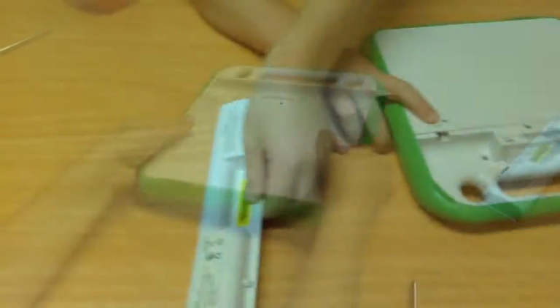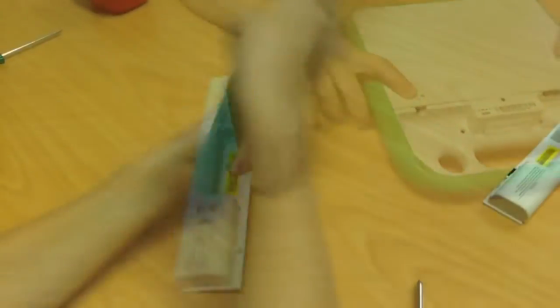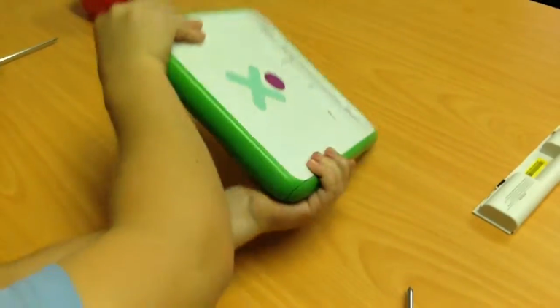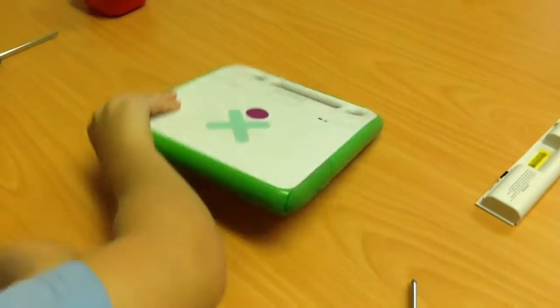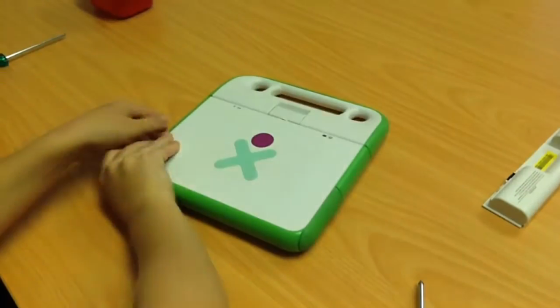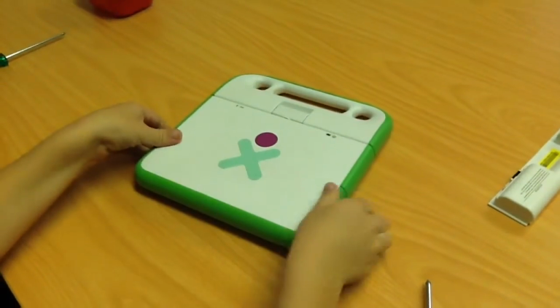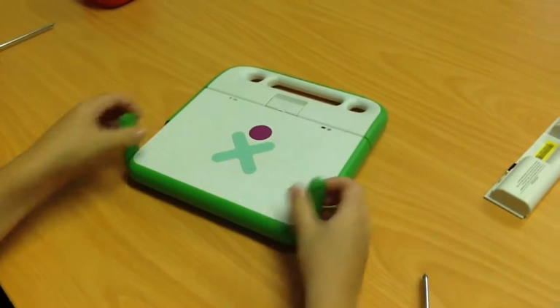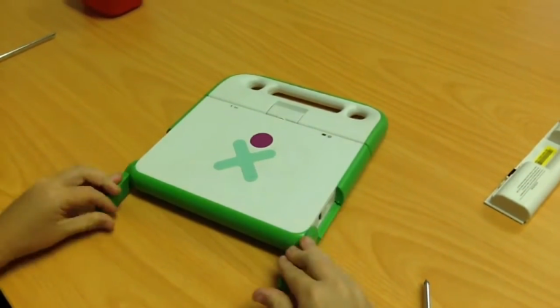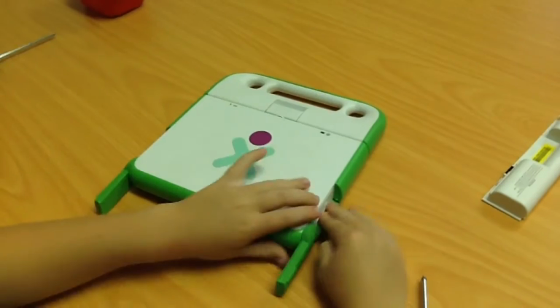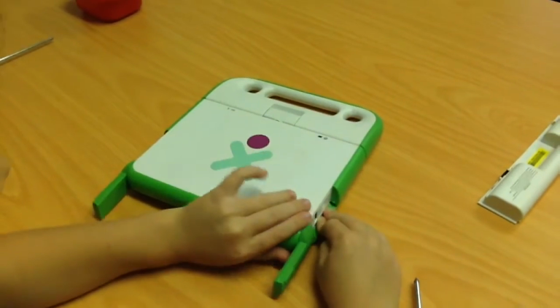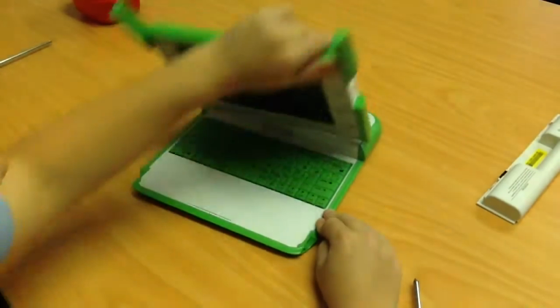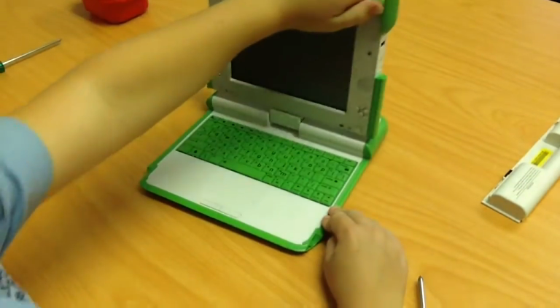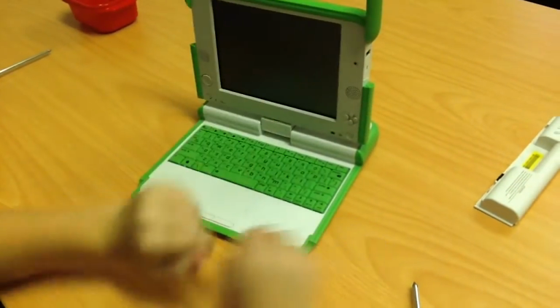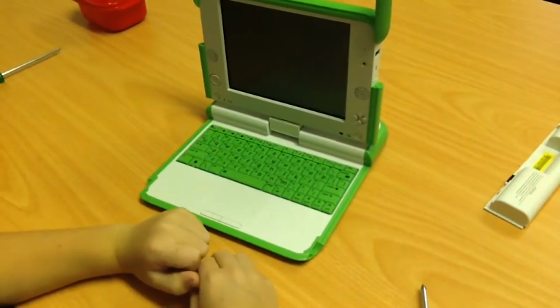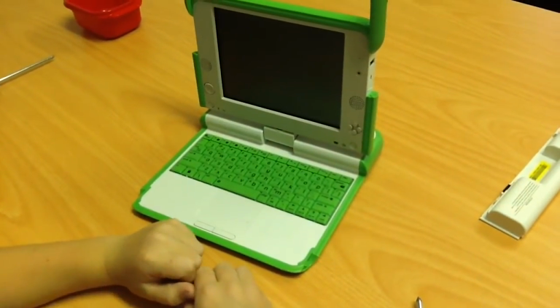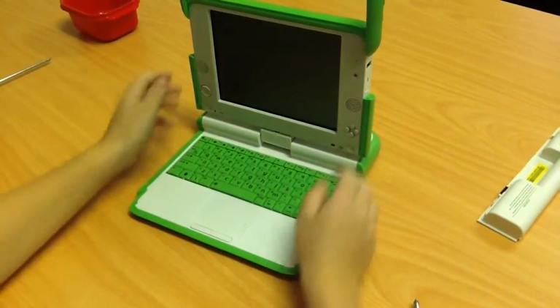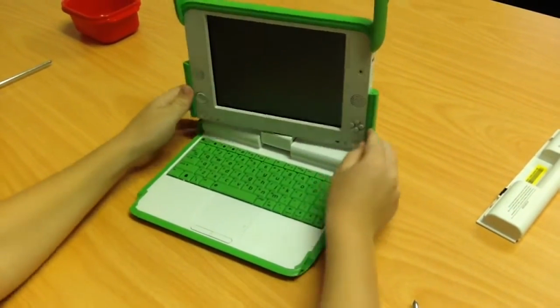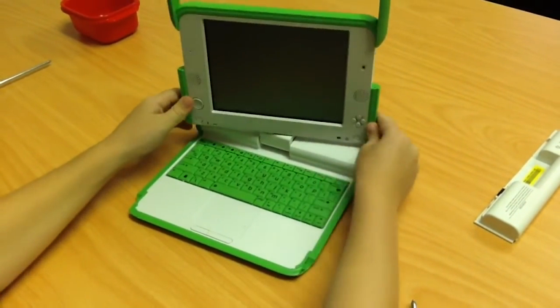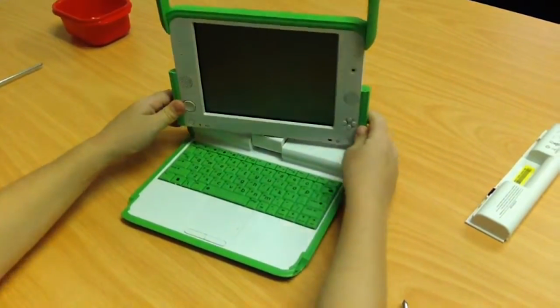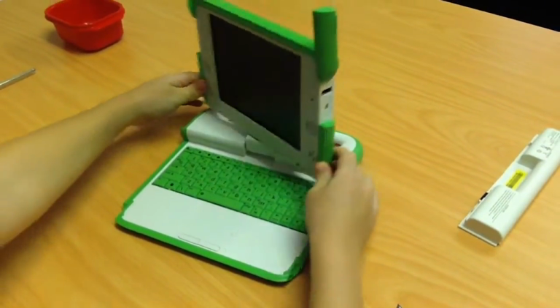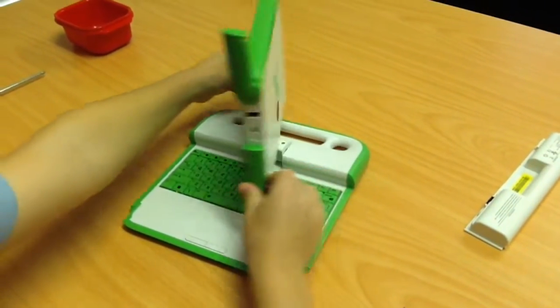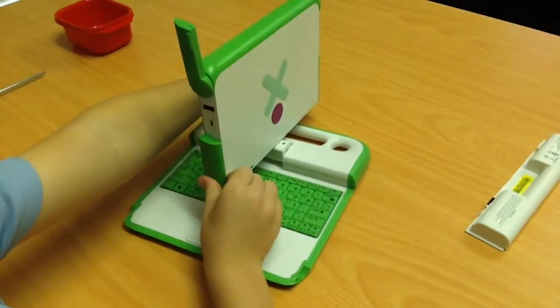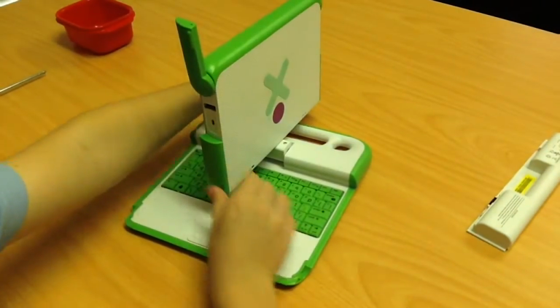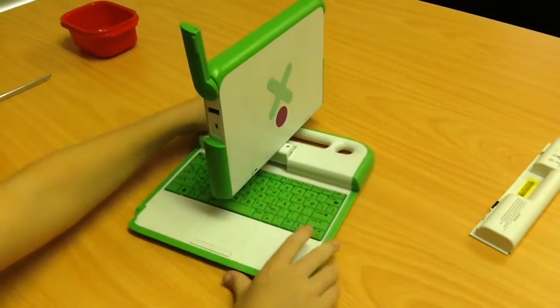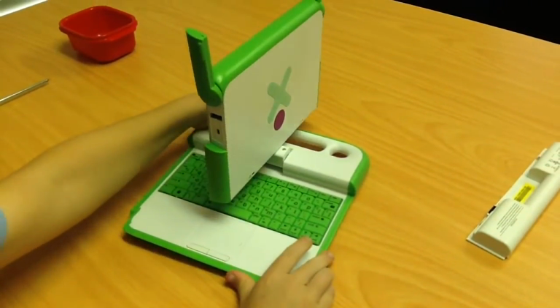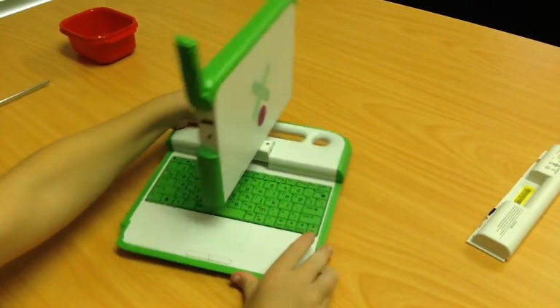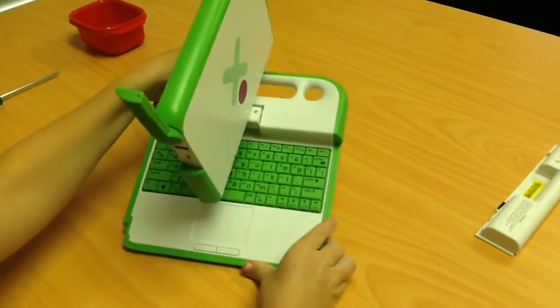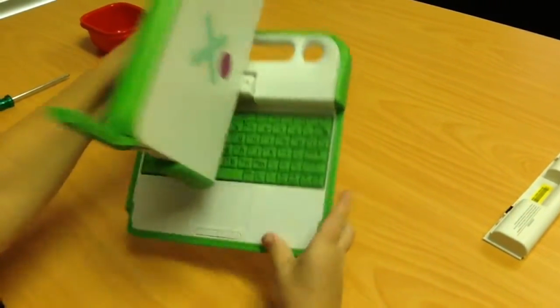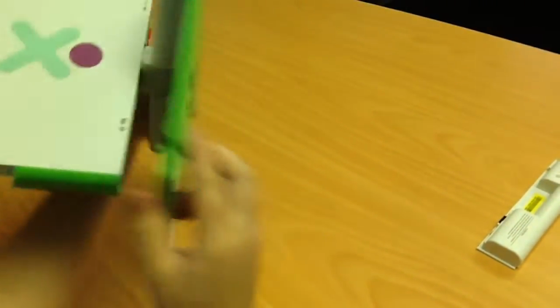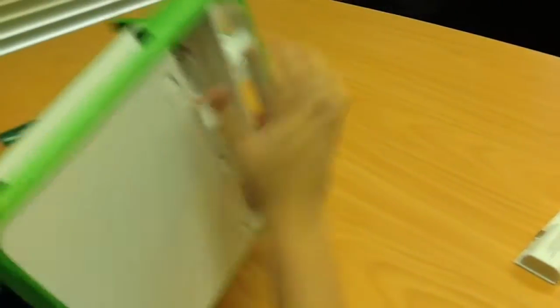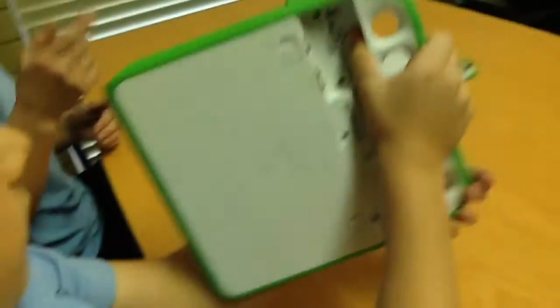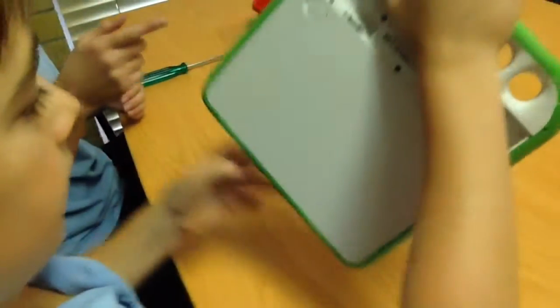Open the XO and open it up. Now turn it until it's halfway around. You need to flip it over until you see the screws on the bottom.